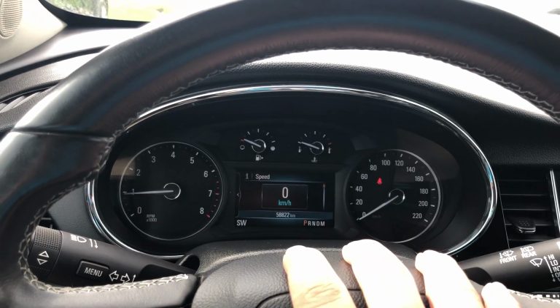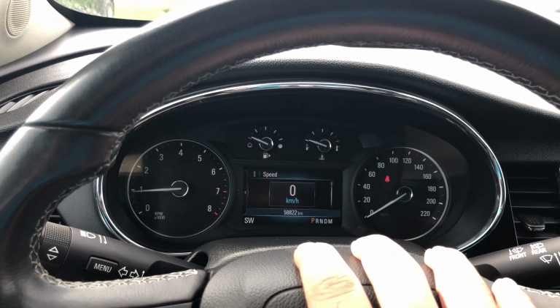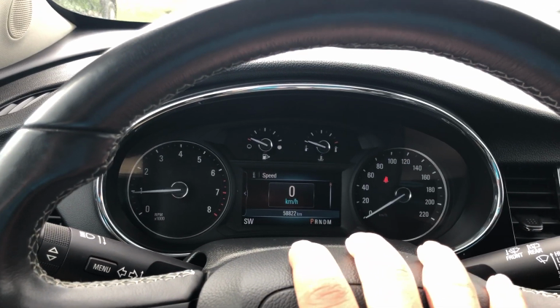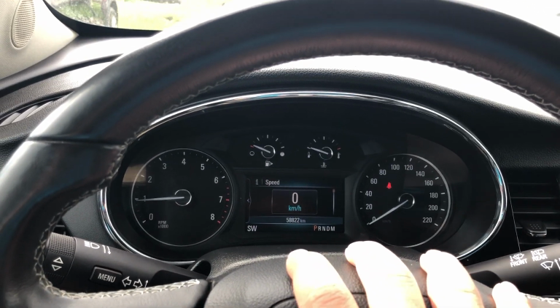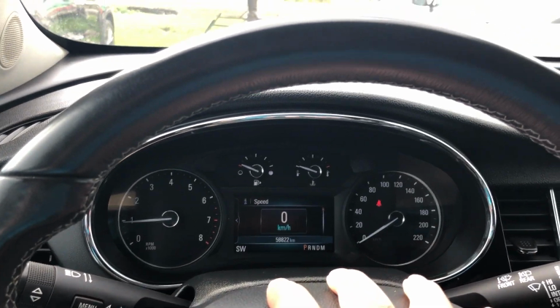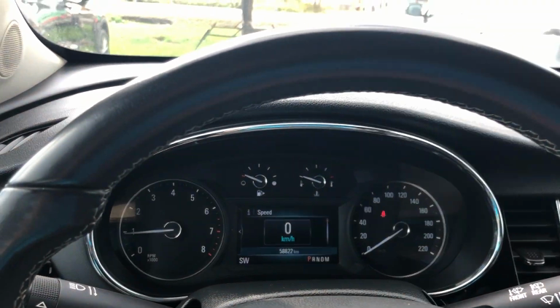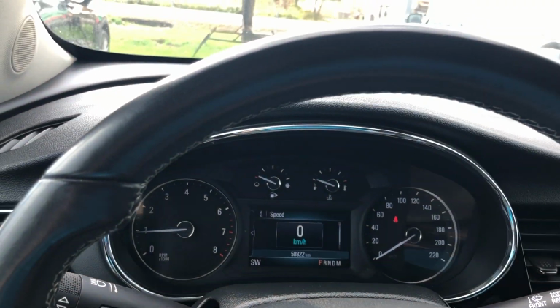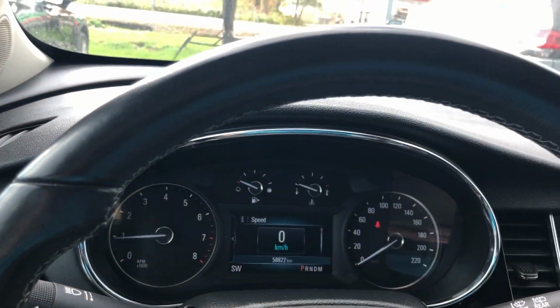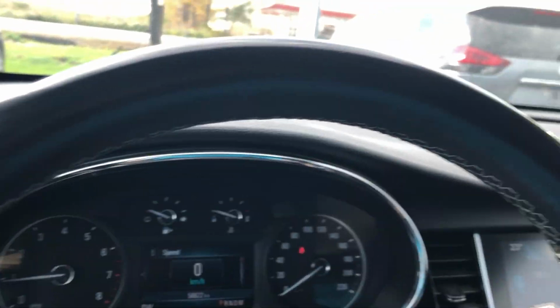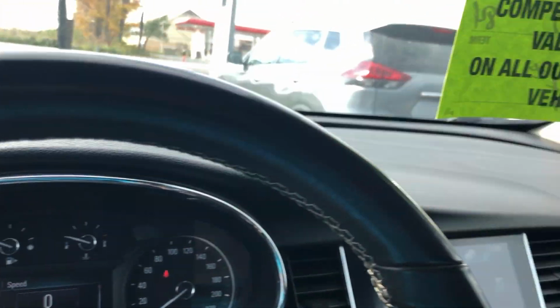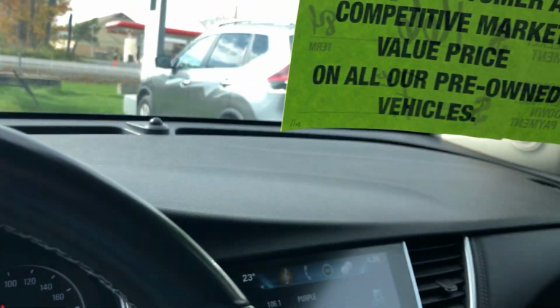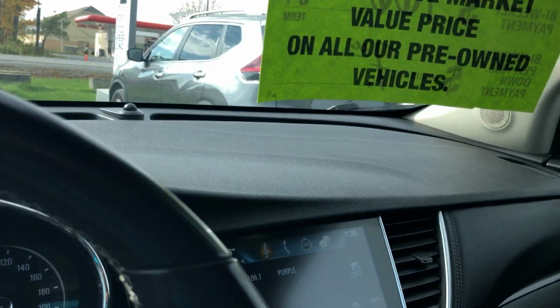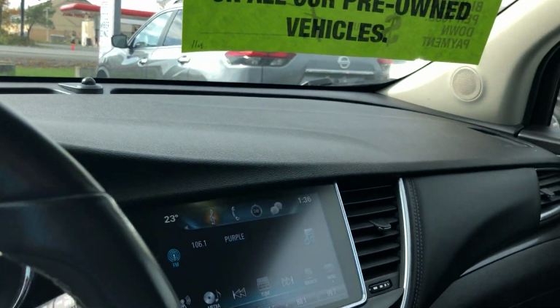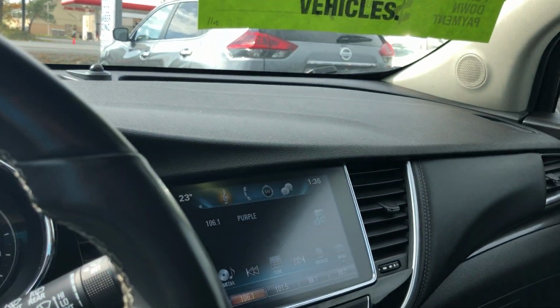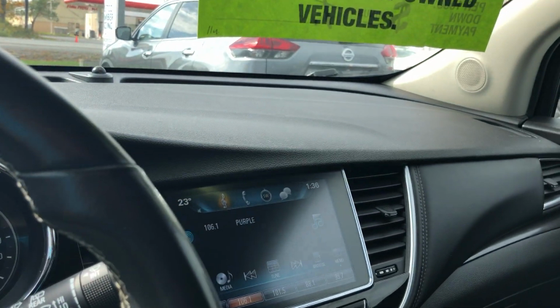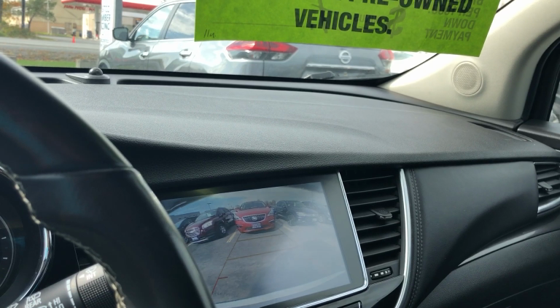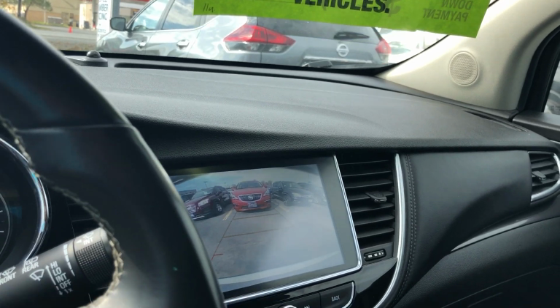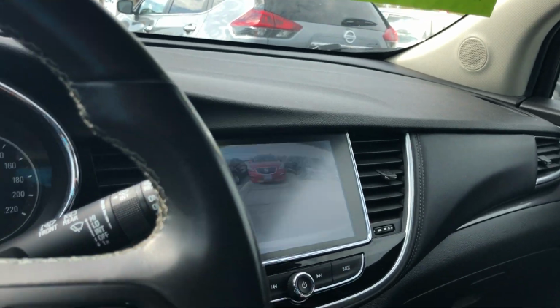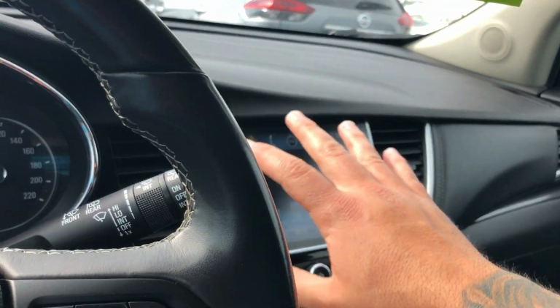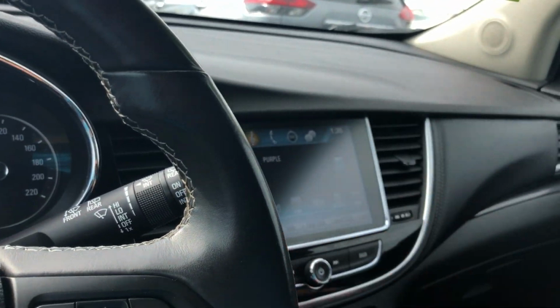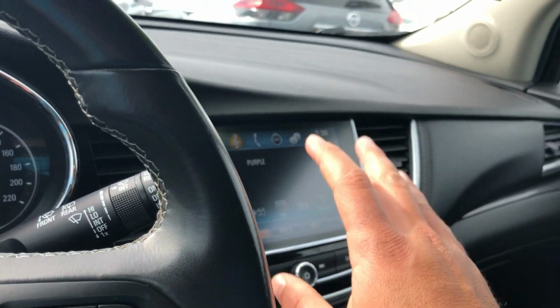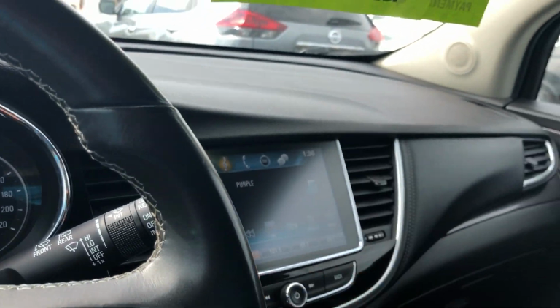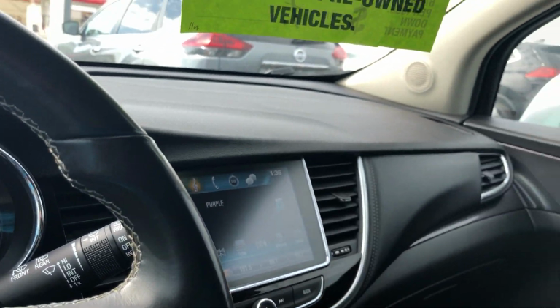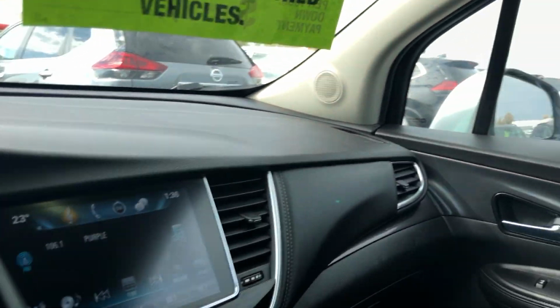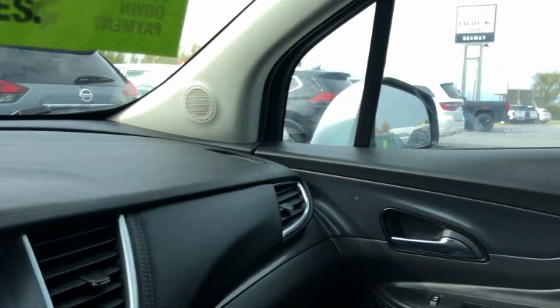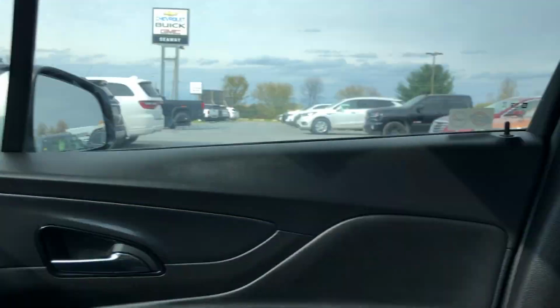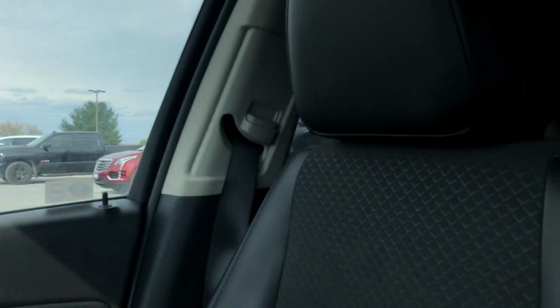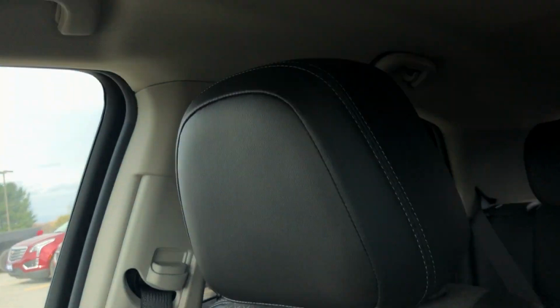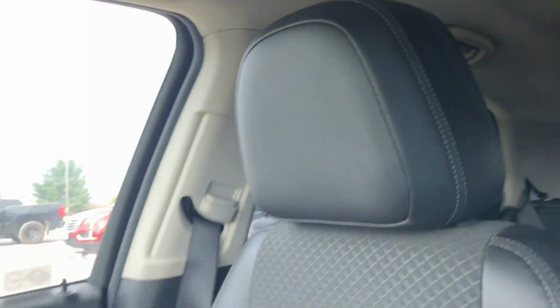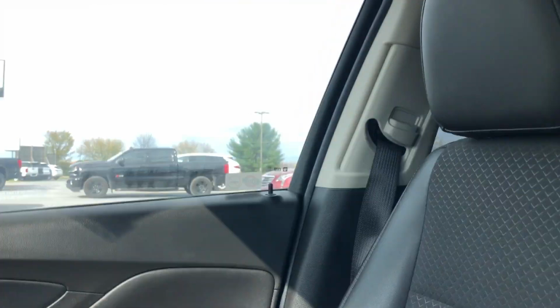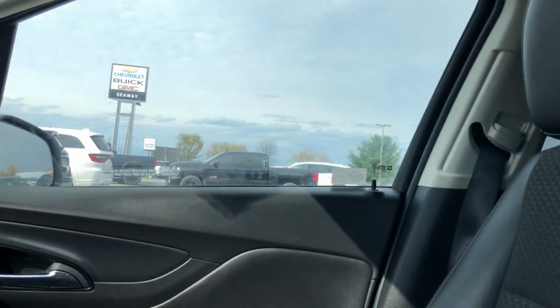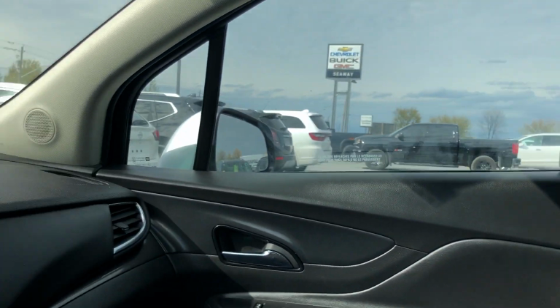There are 58,822 kilometers on this vehicle. You've got a nice big backup camera. Everything's well laid out with a touch display. A beautiful looking vehicle available here at Seaway GM.